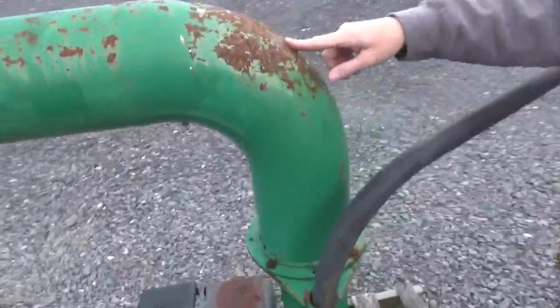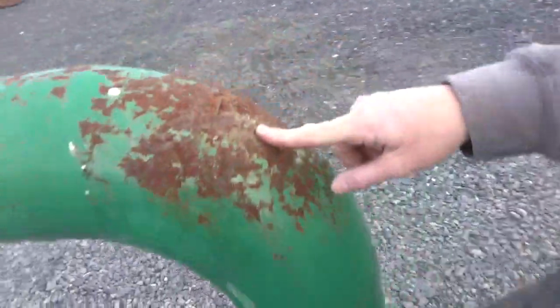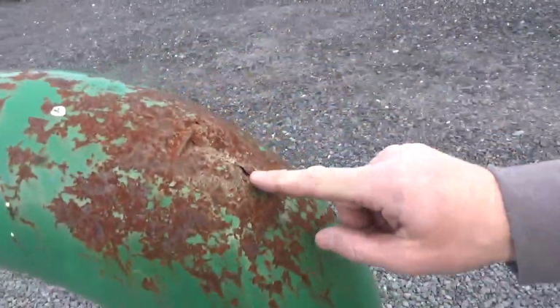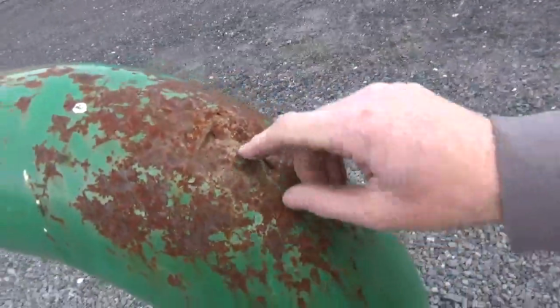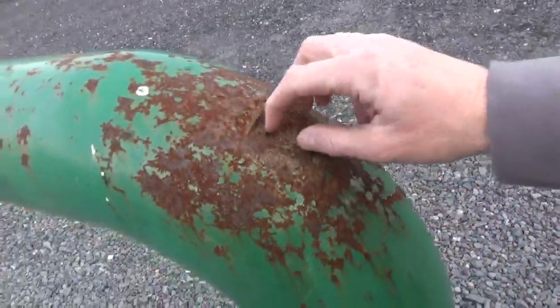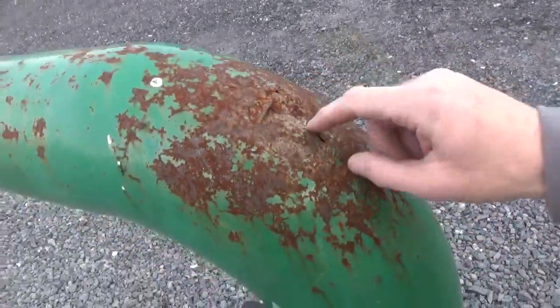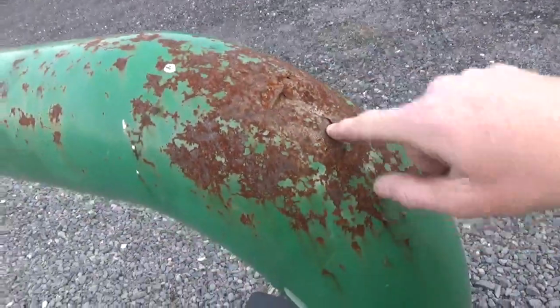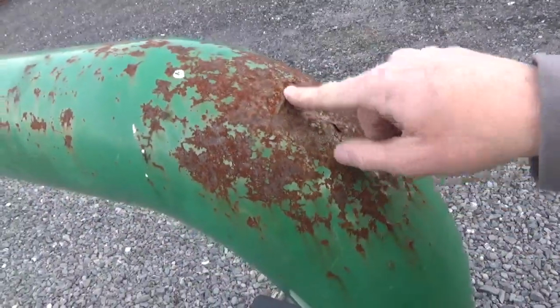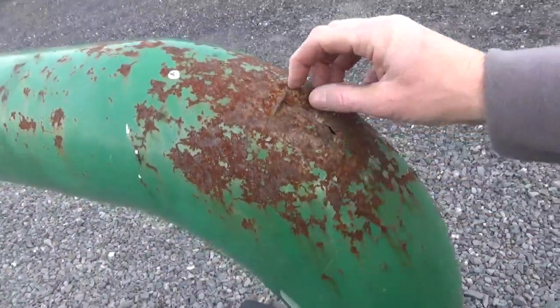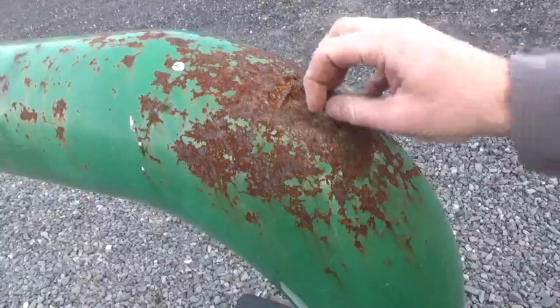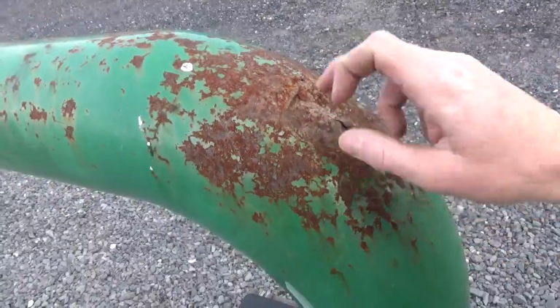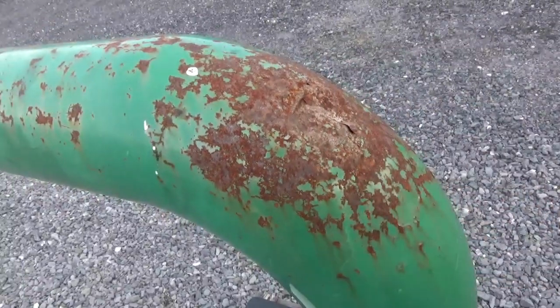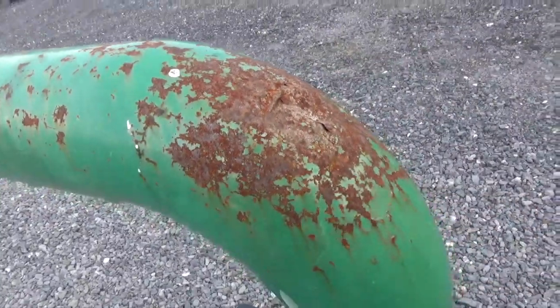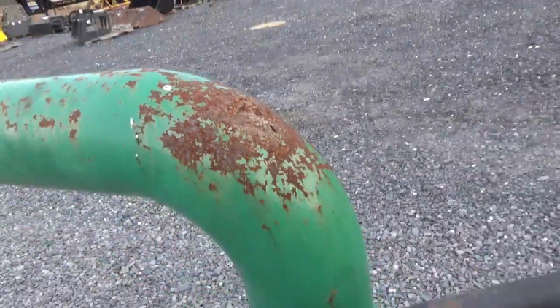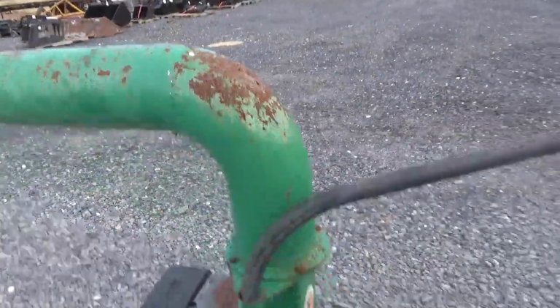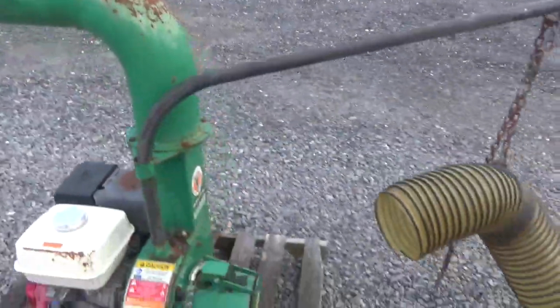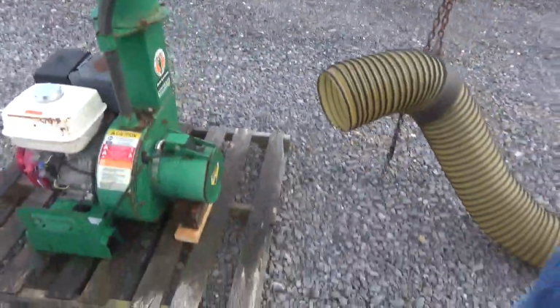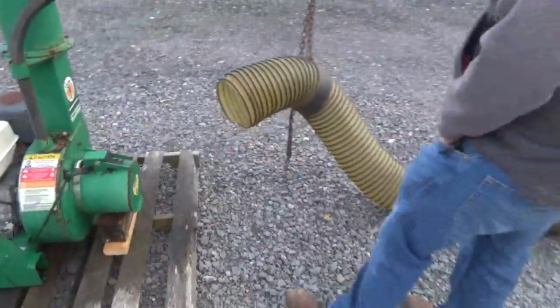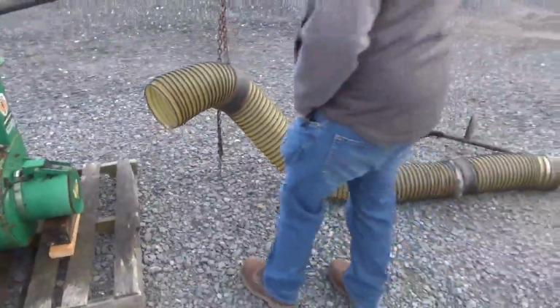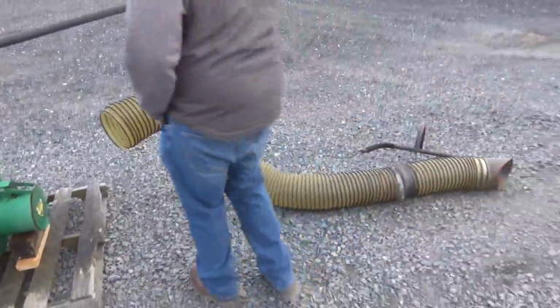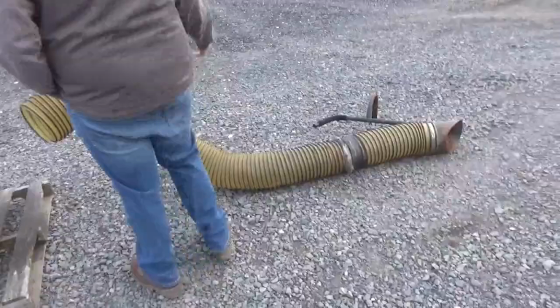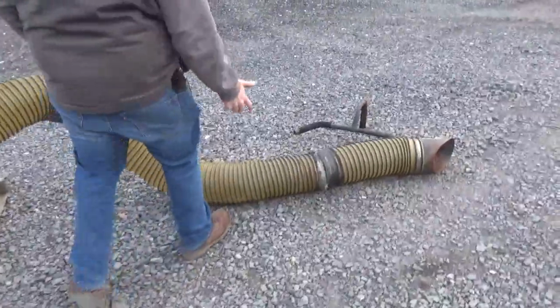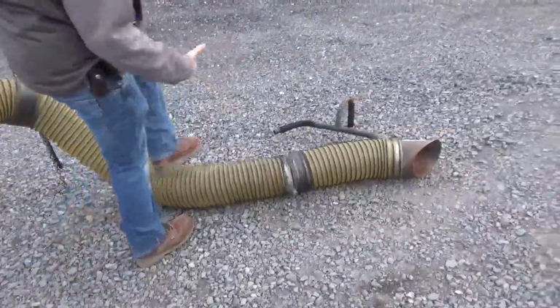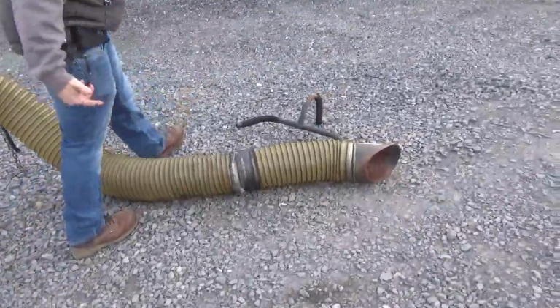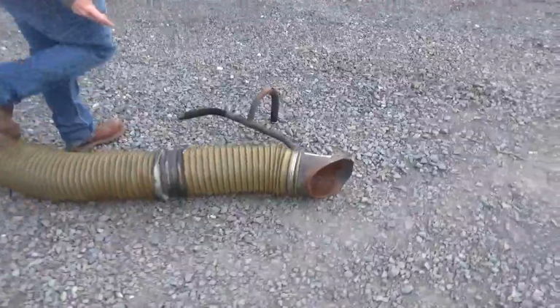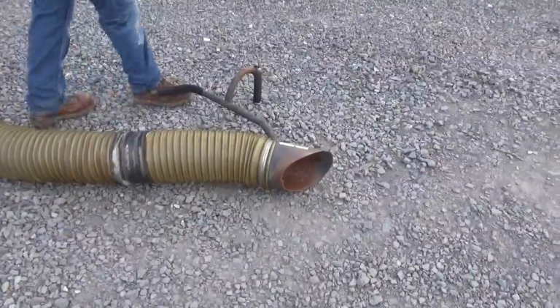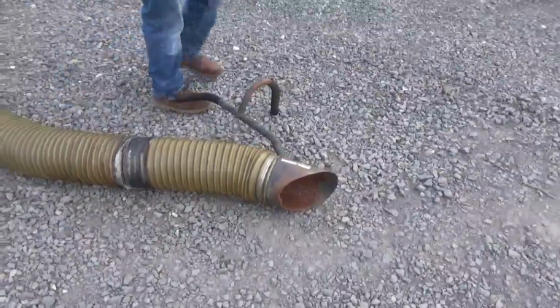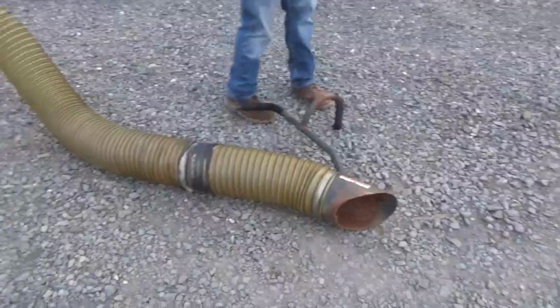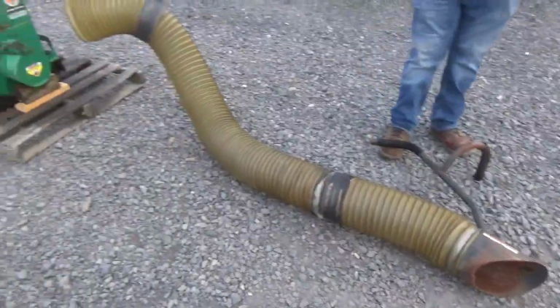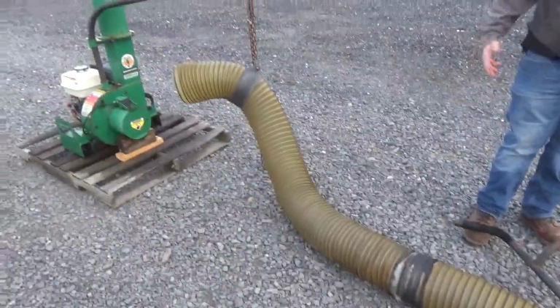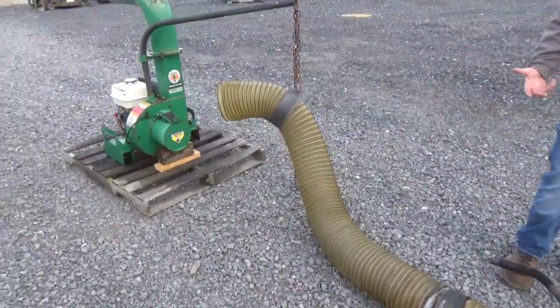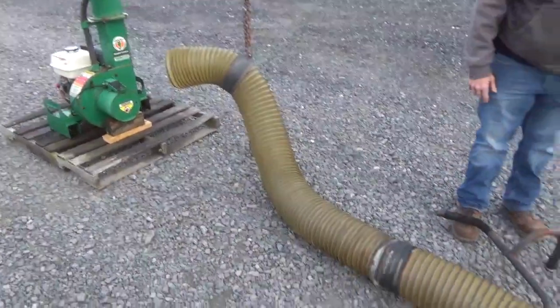Up here on this discharge hose there are some dings and dents in a couple of spots — it's more thin, but that happens on those. The Tiger Flex hose is starting to show its age, but it is there. You can buy it on the internet; it's not all that expensive — Tiger Flex hose.